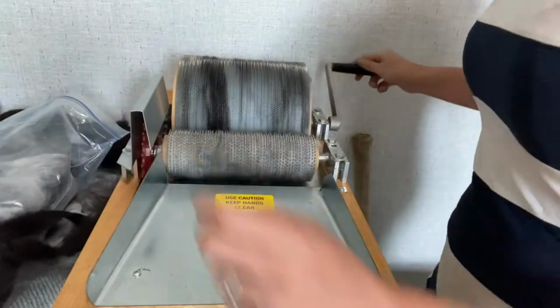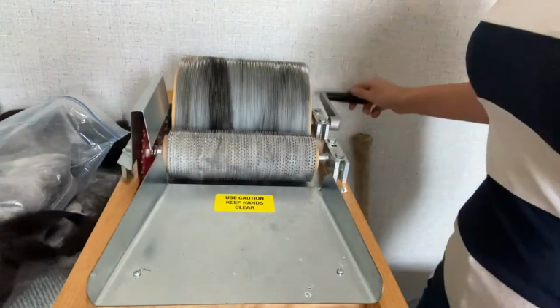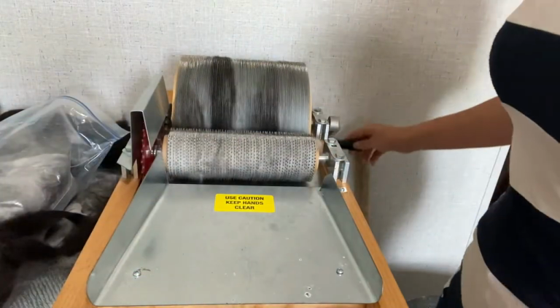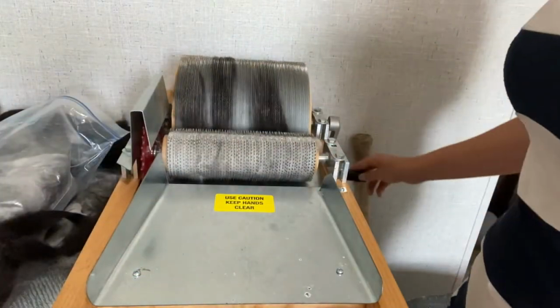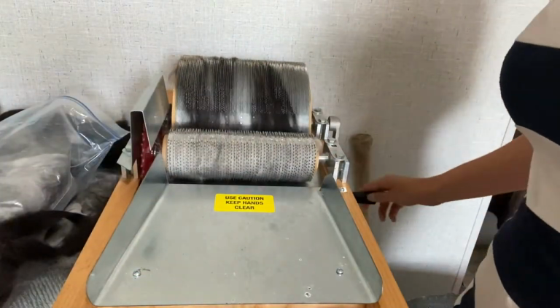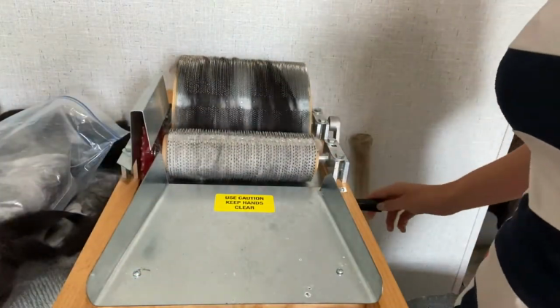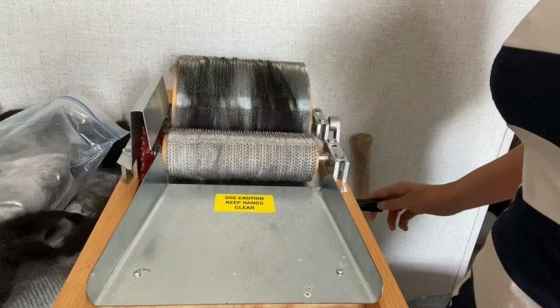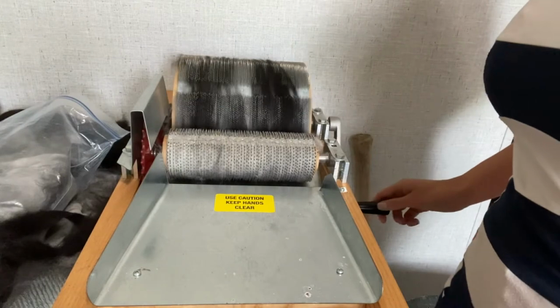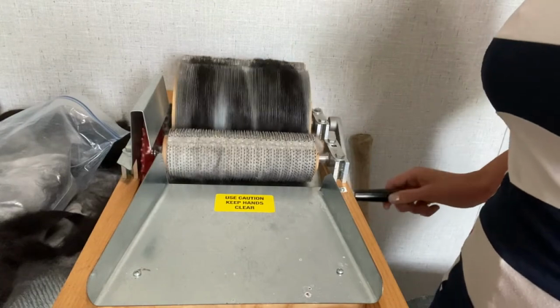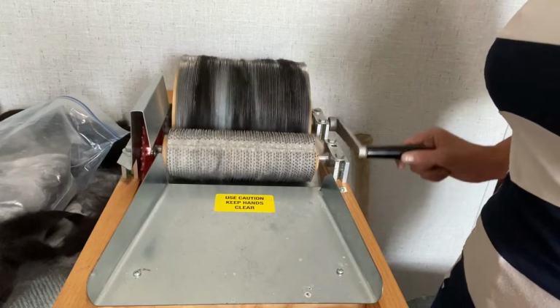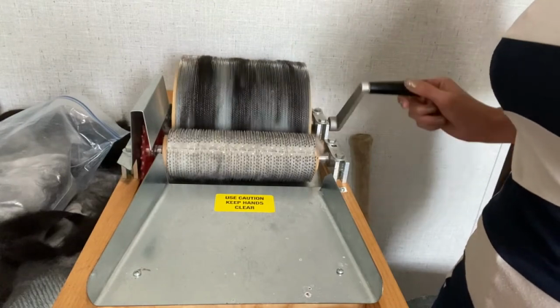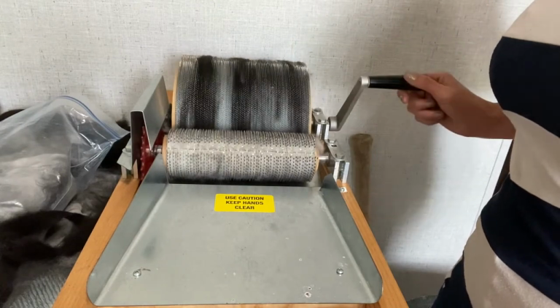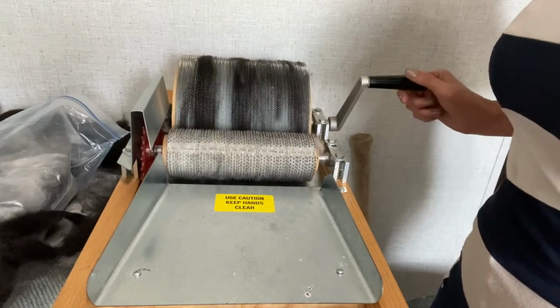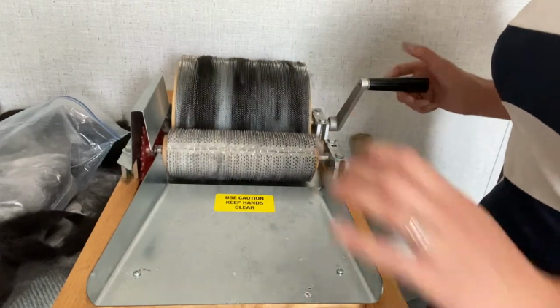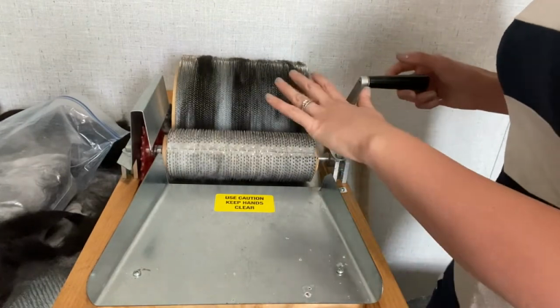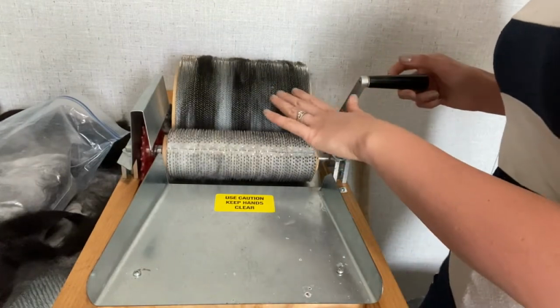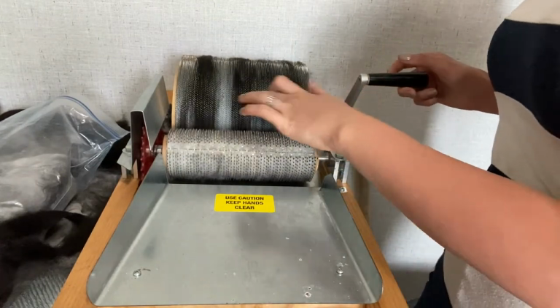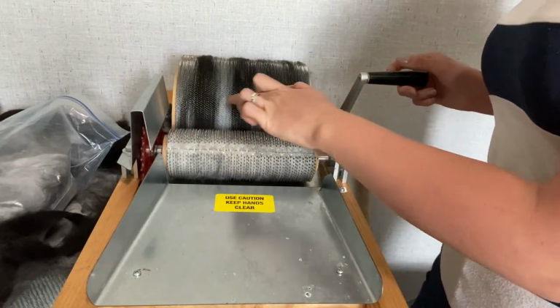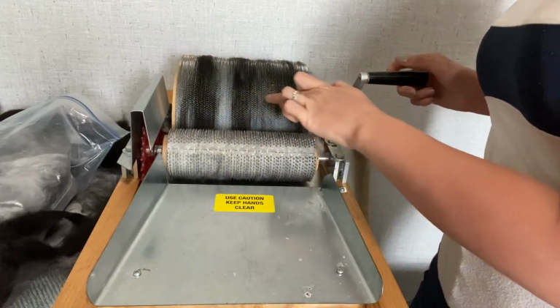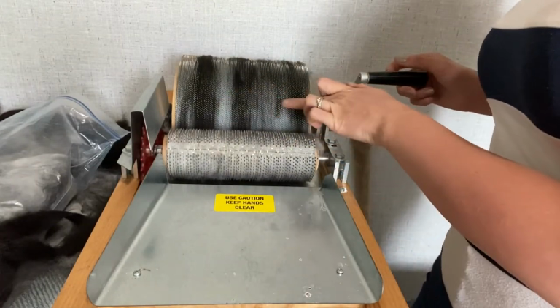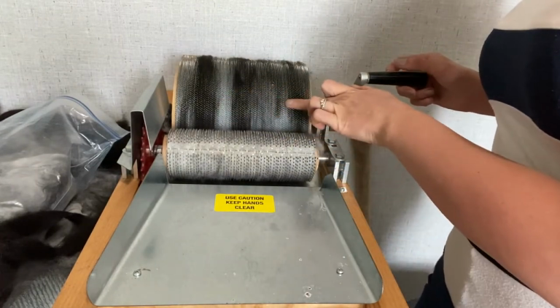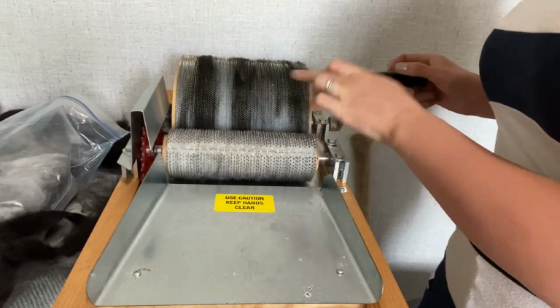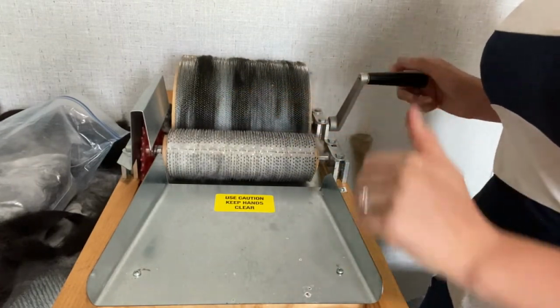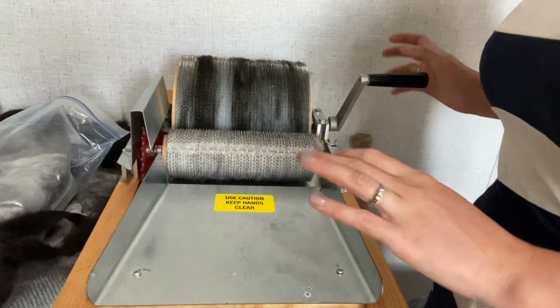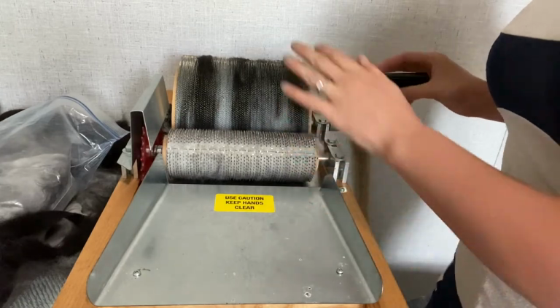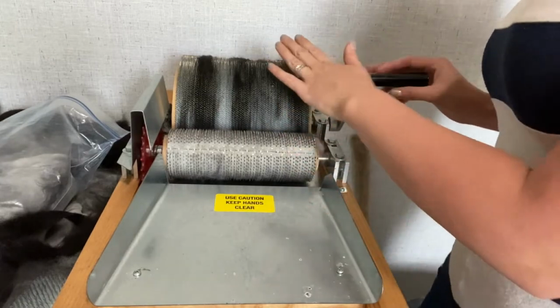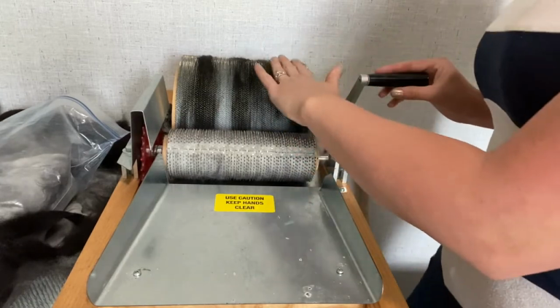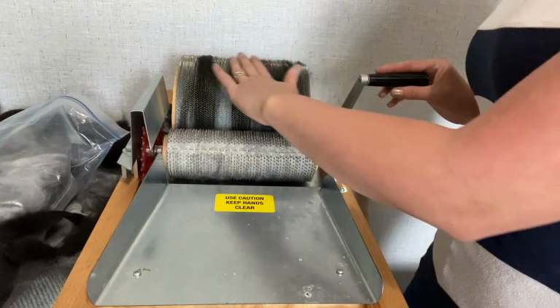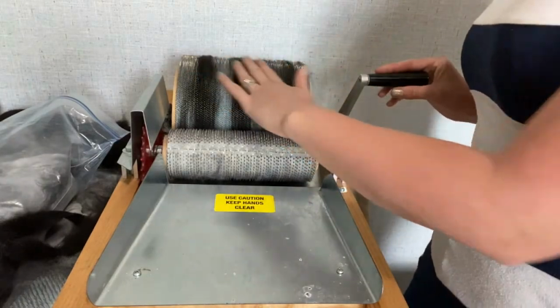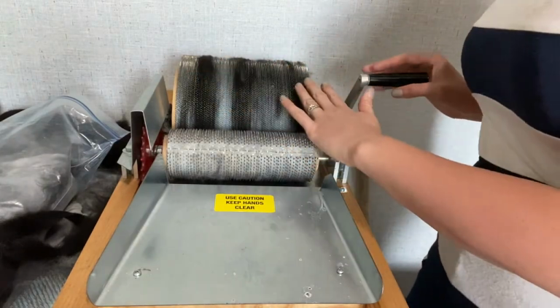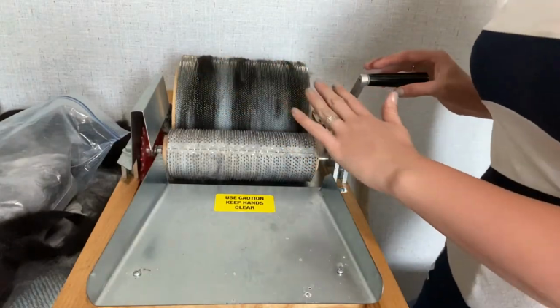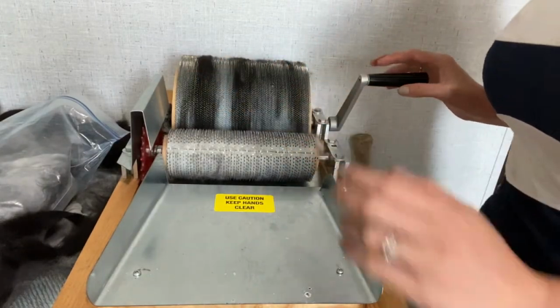We're going to do this in stripes, so it's okay that there's a bunch of empty space. I don't mind that - I'm going to fill in that space with Angora.